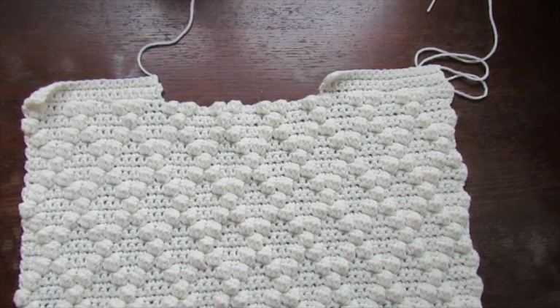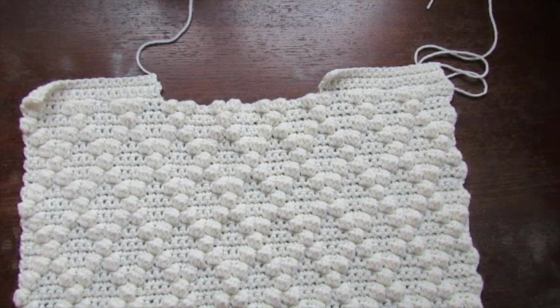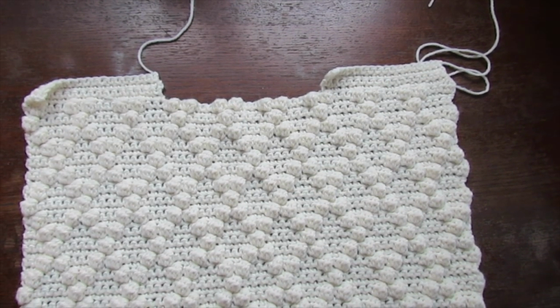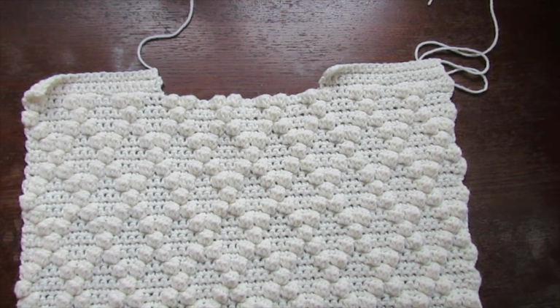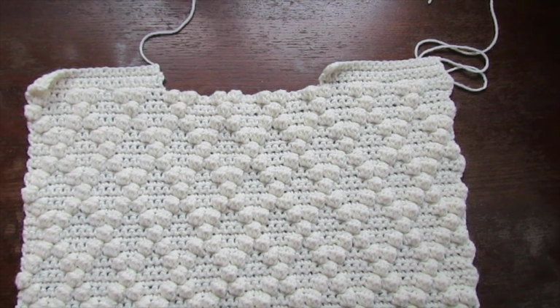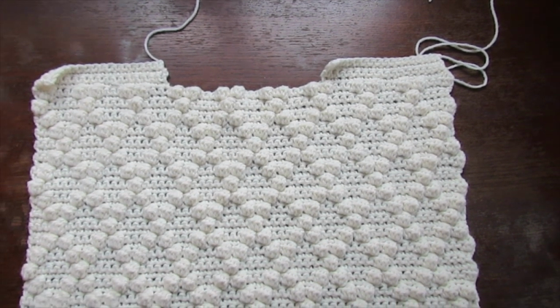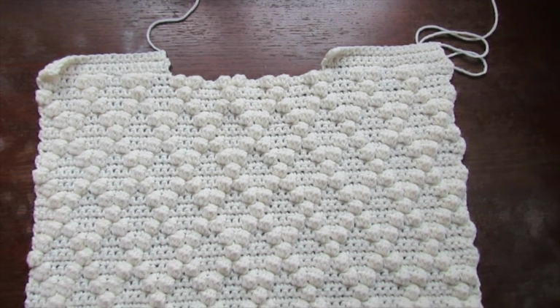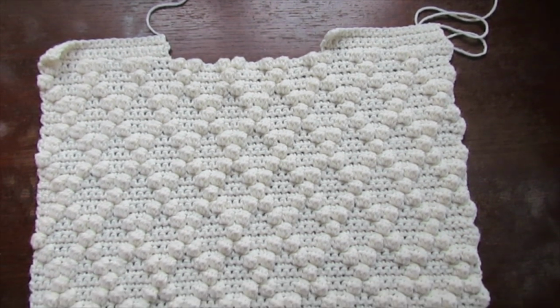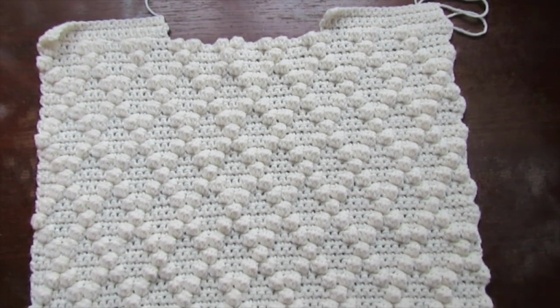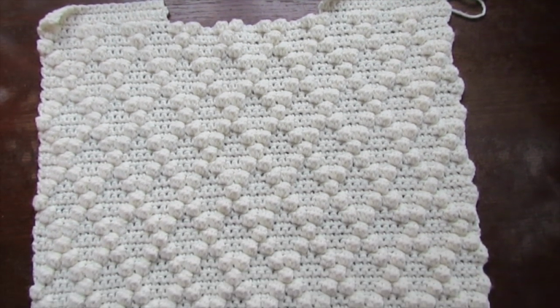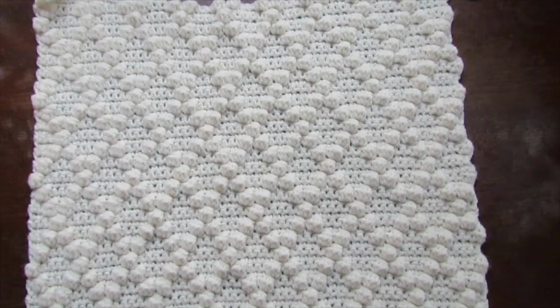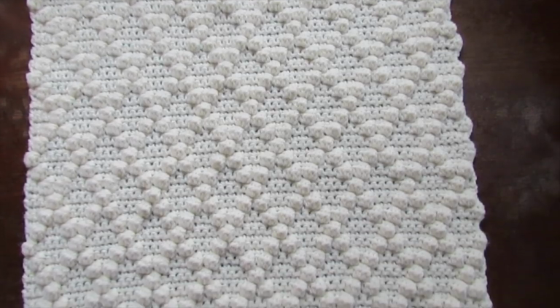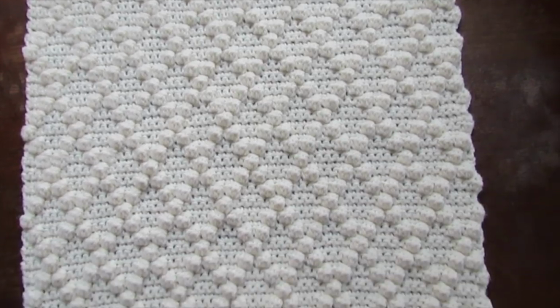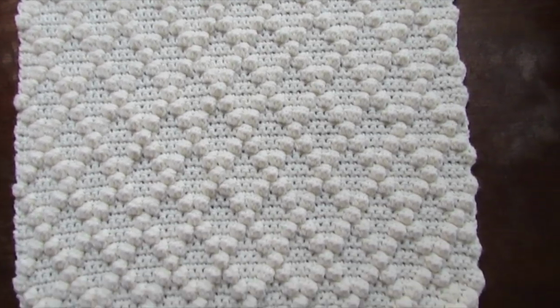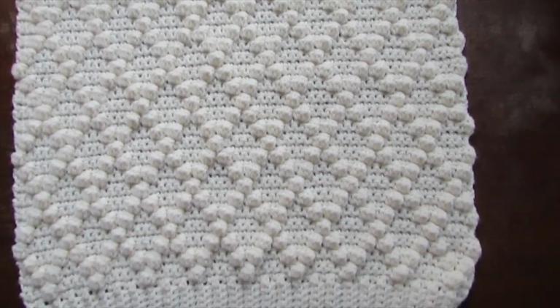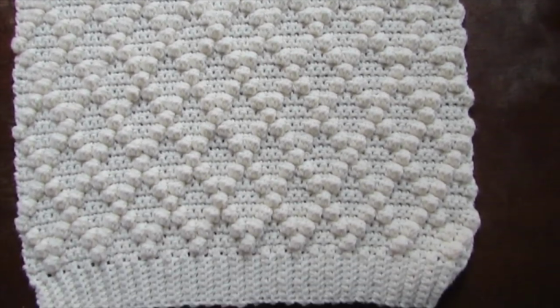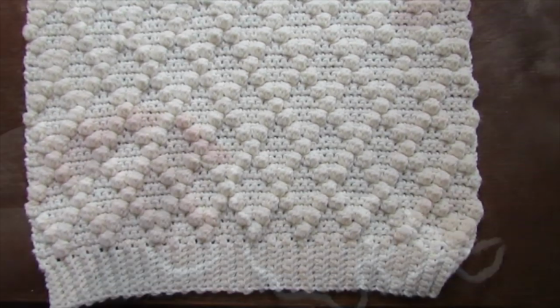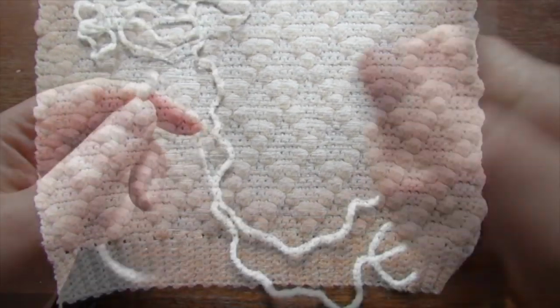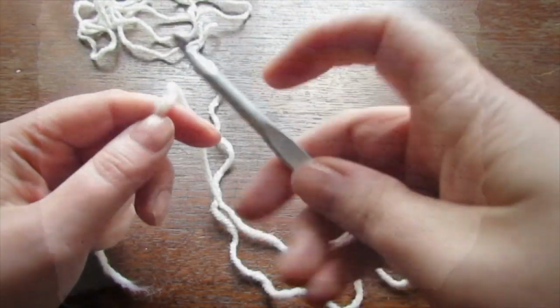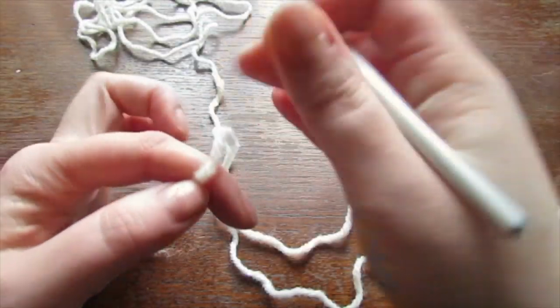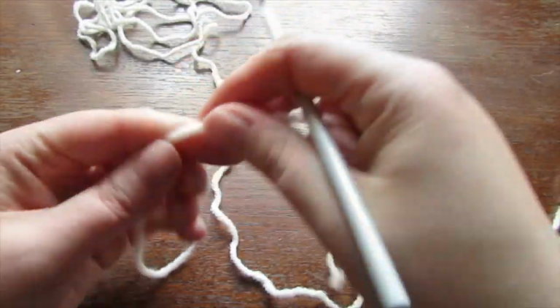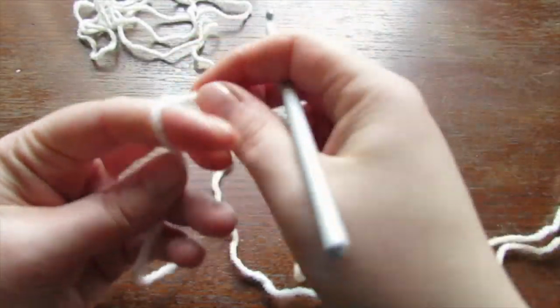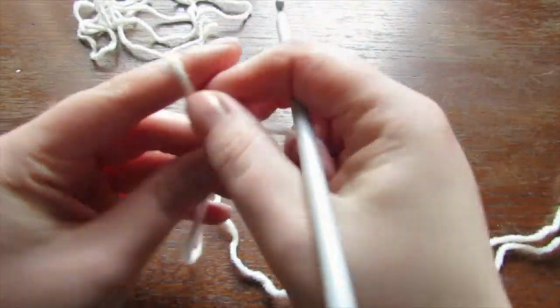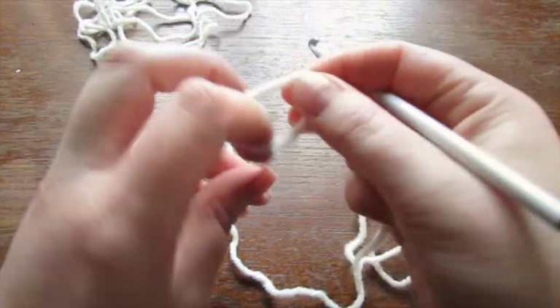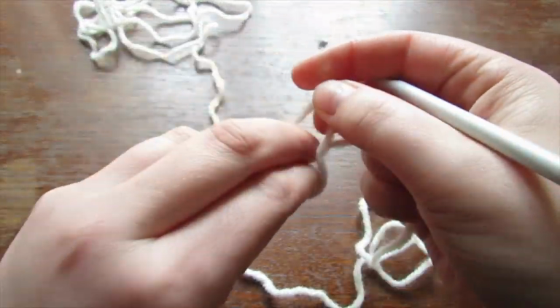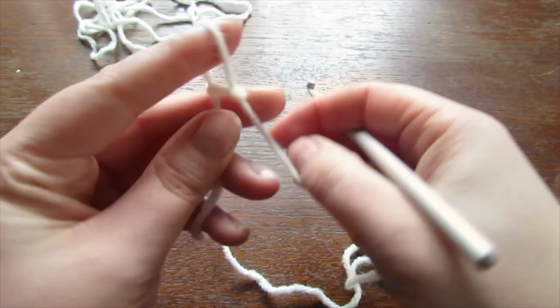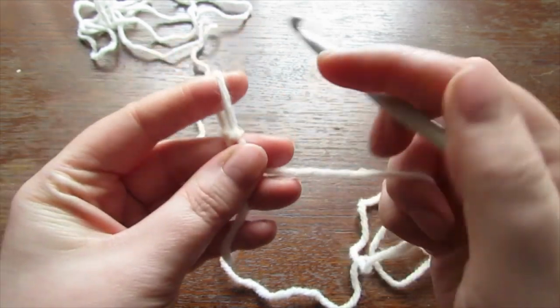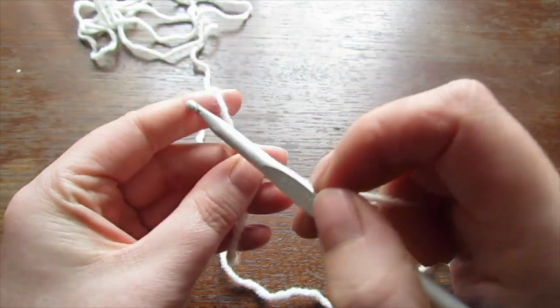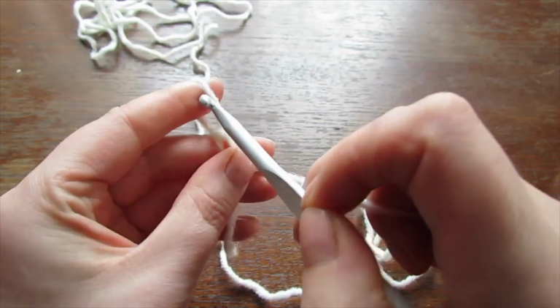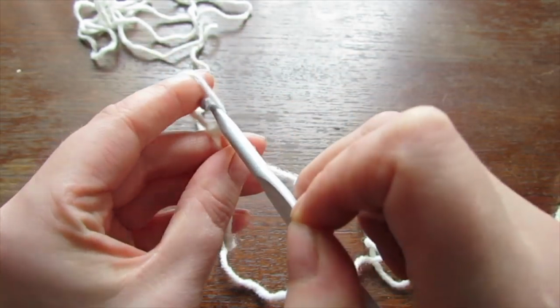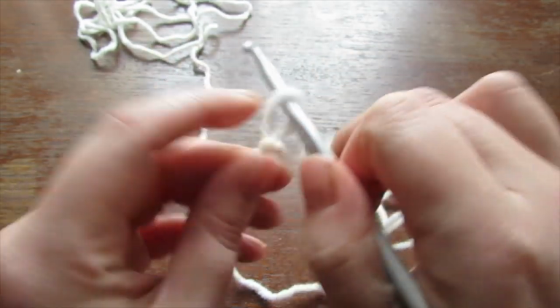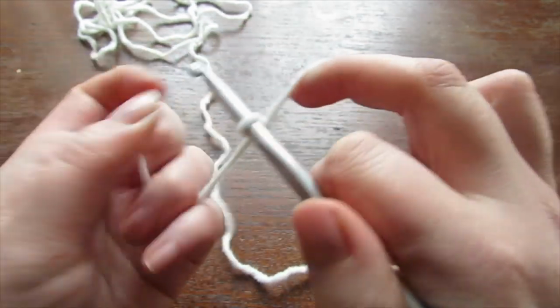Once you have your second shoulder completed, you'll have something that looks like this. Put that to one side and now we're going to work on our sleeves — begin by chaining 9.